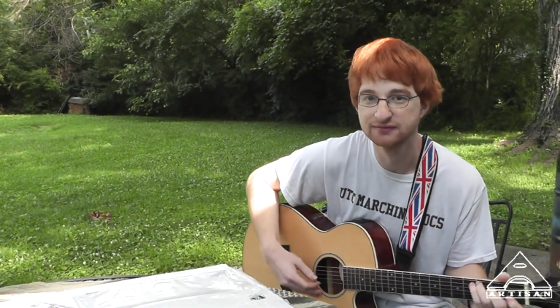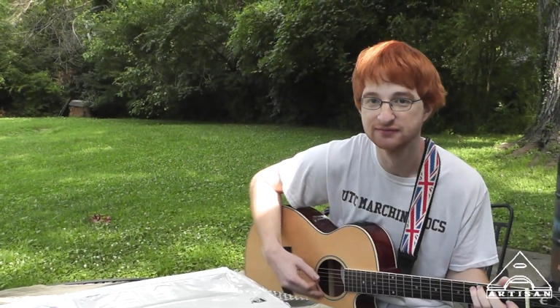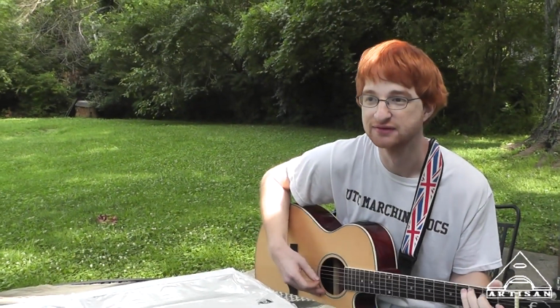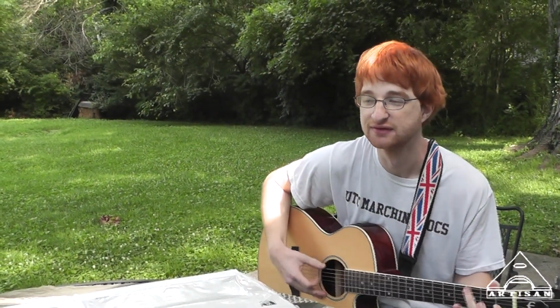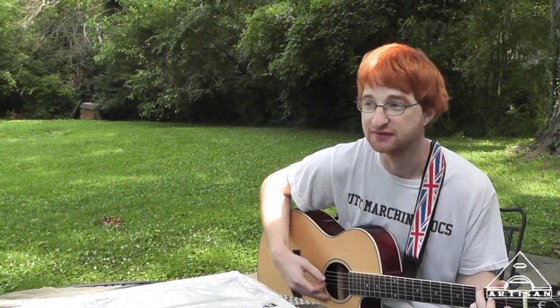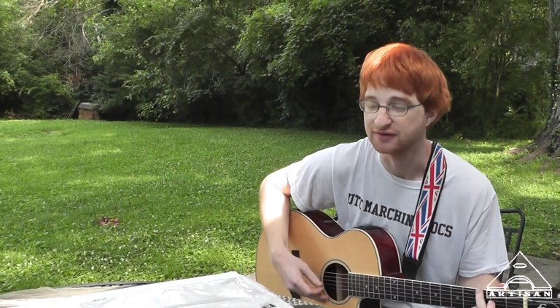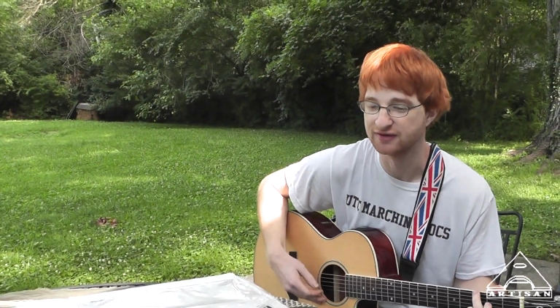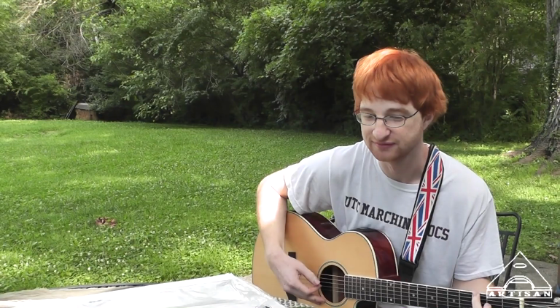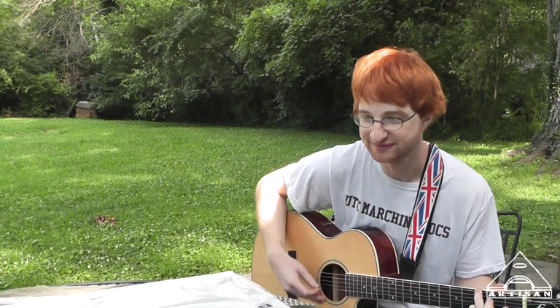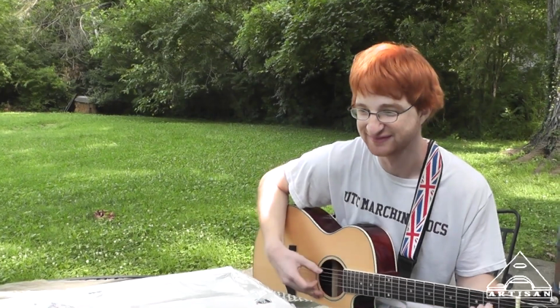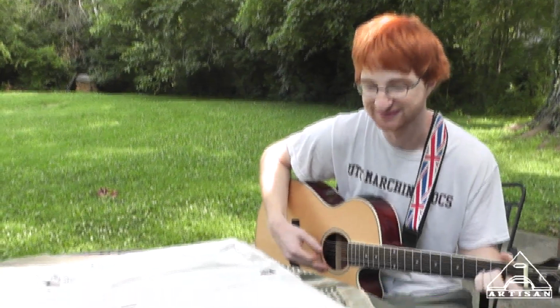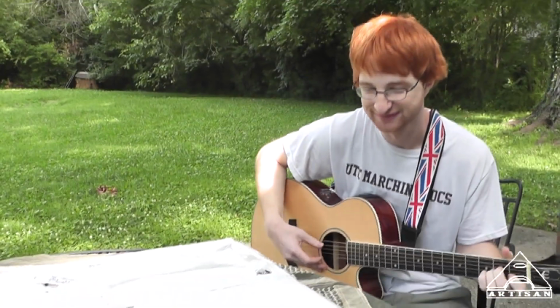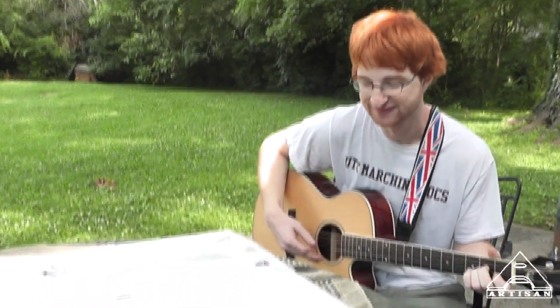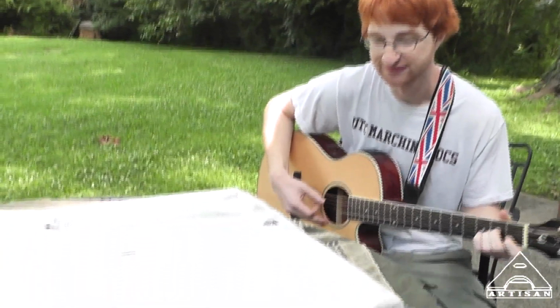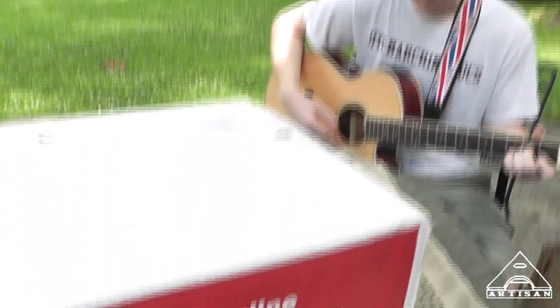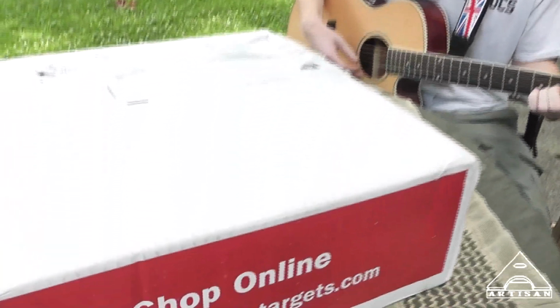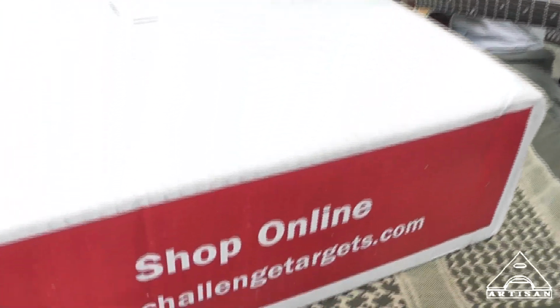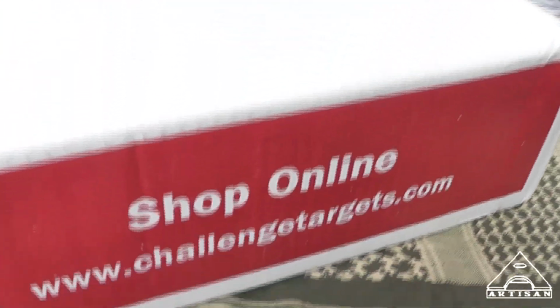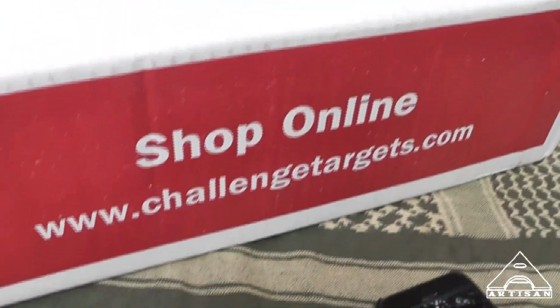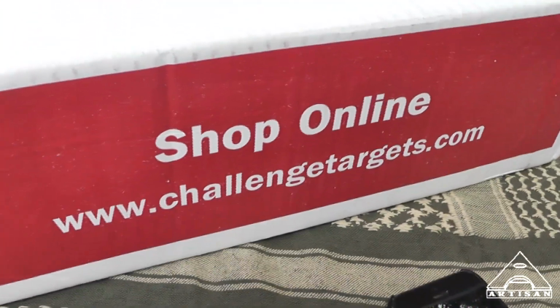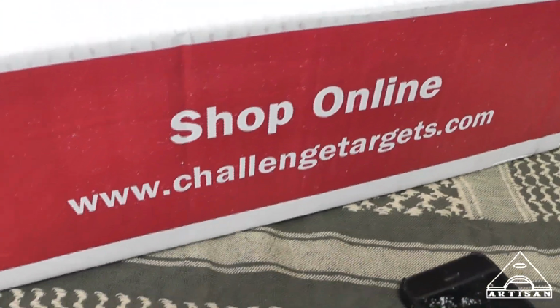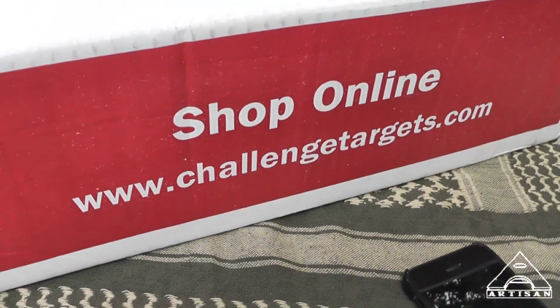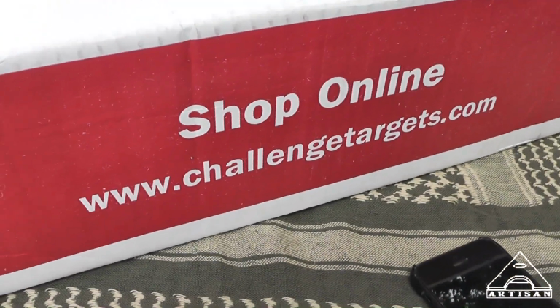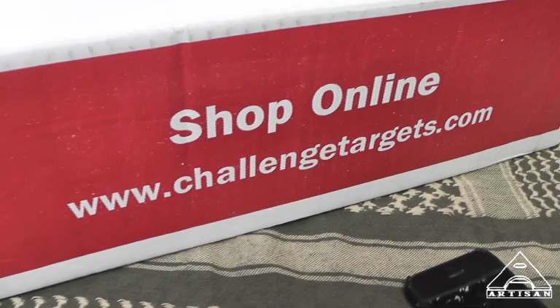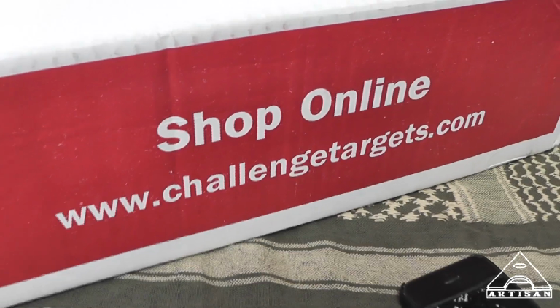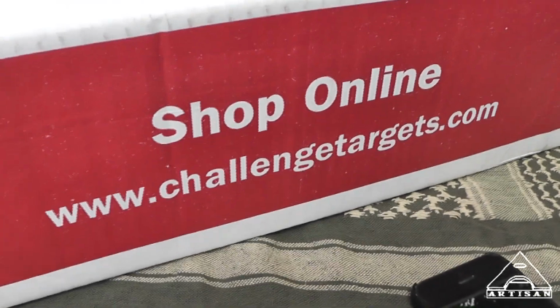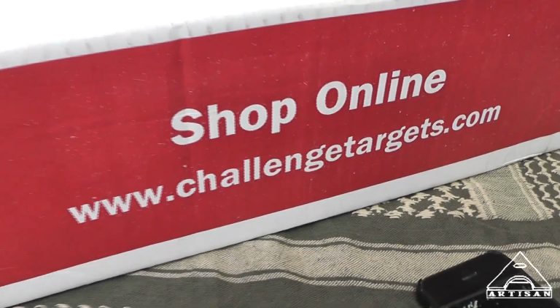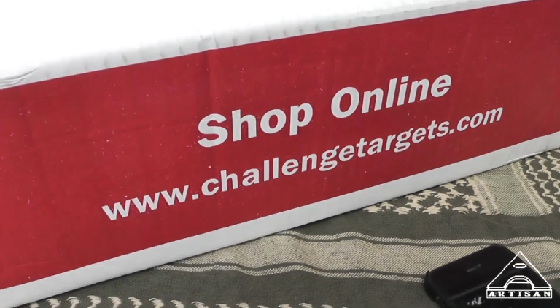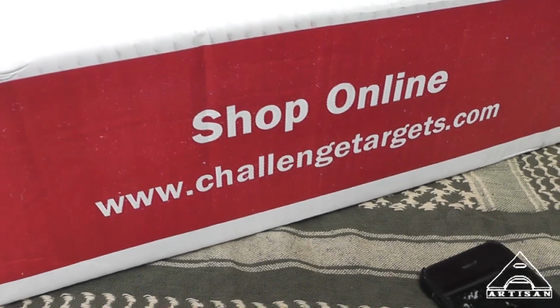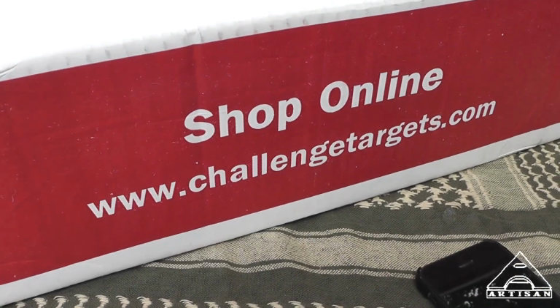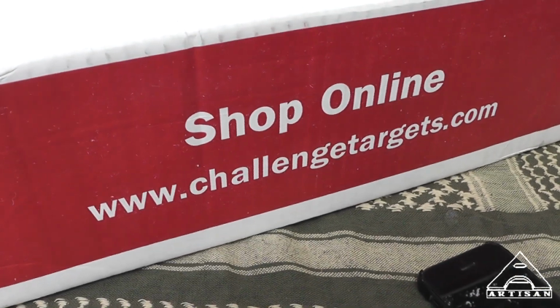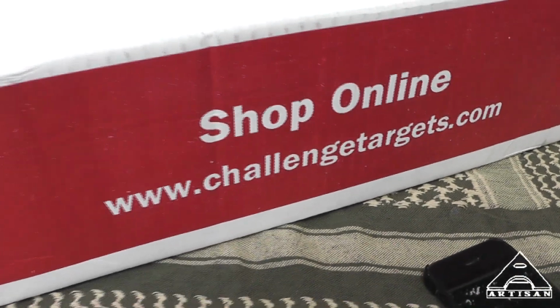What's up dude? Well, look what we got in the mail — Challenge Targets.